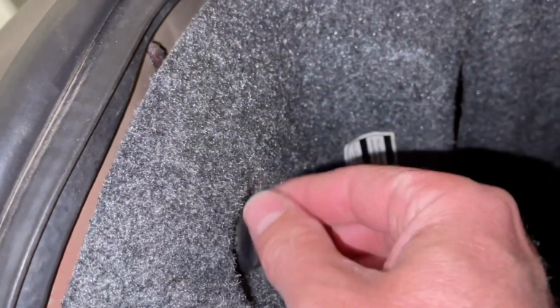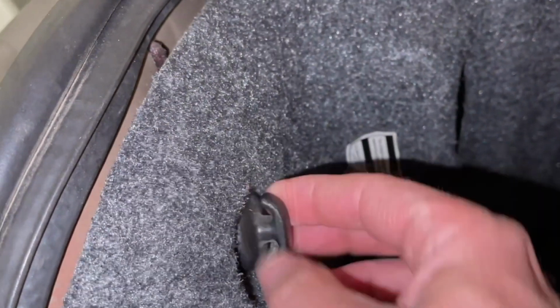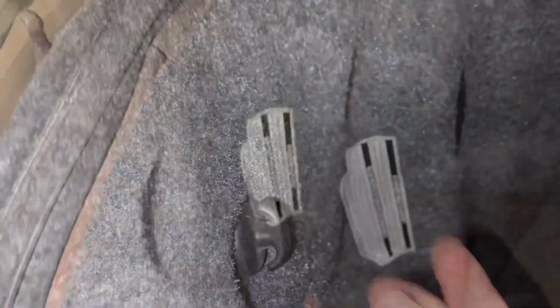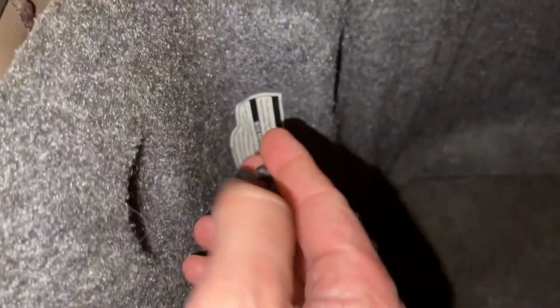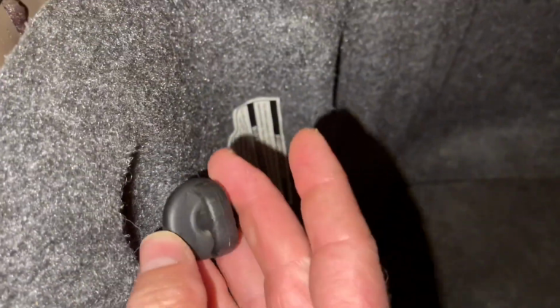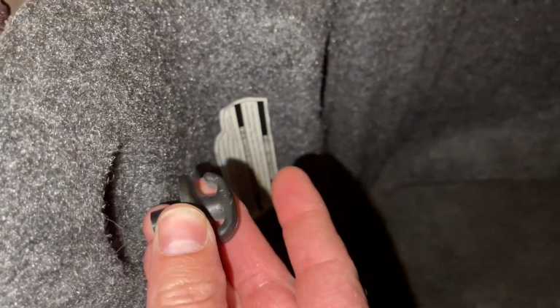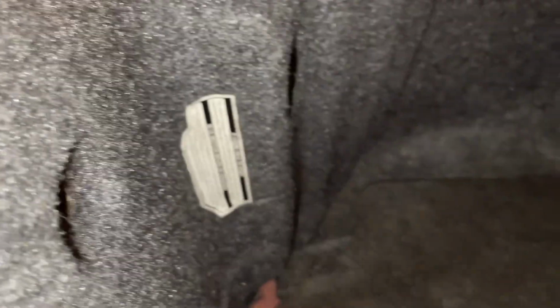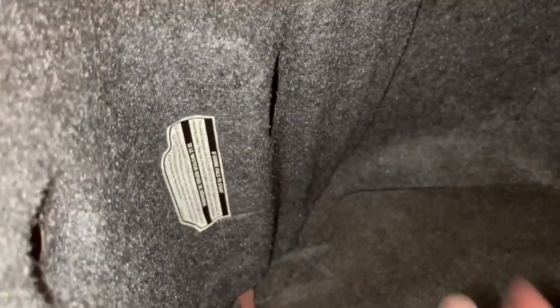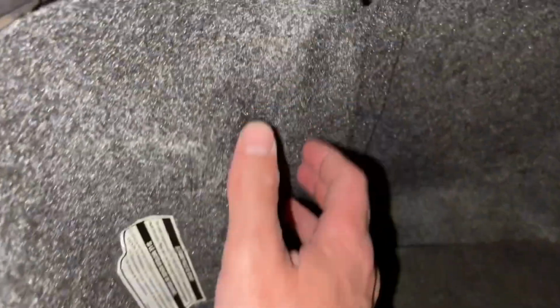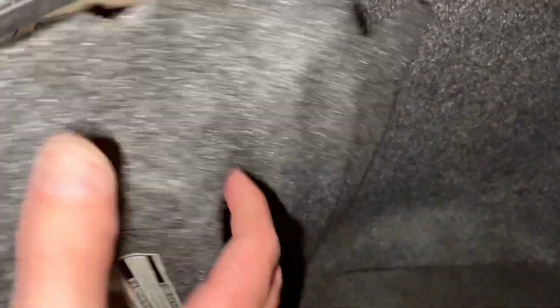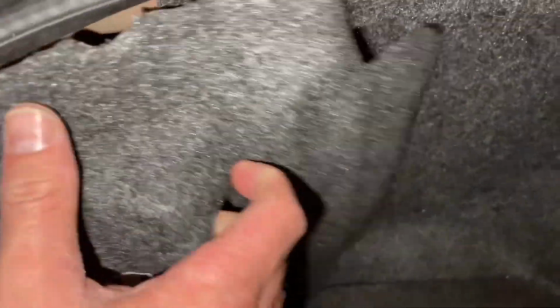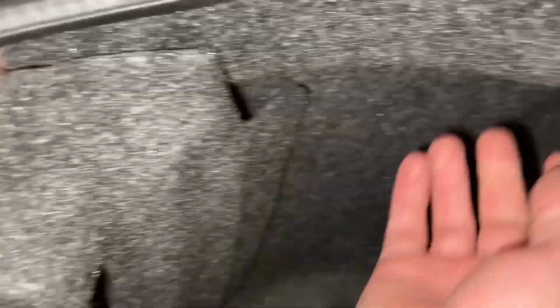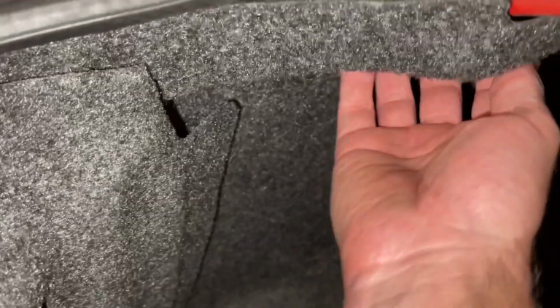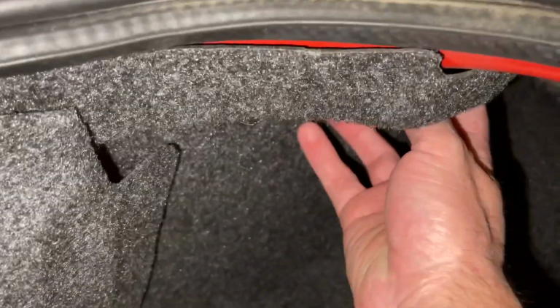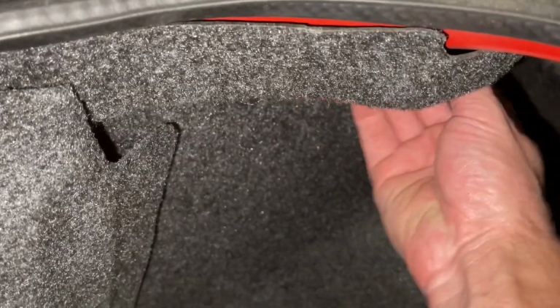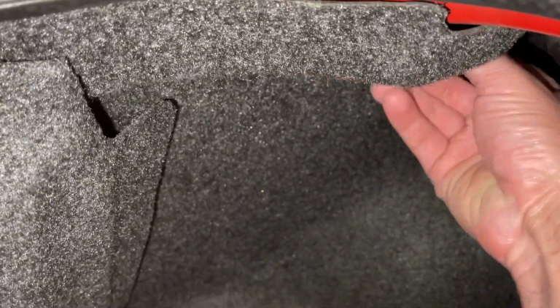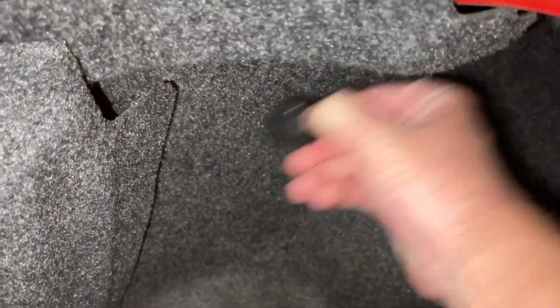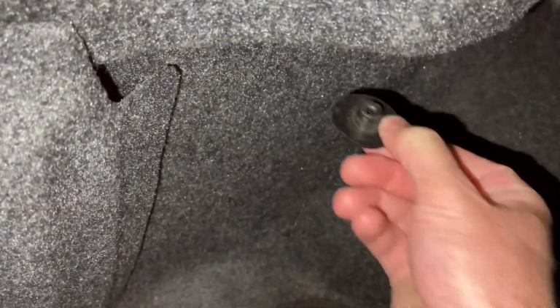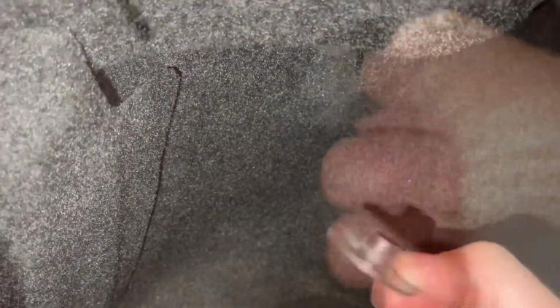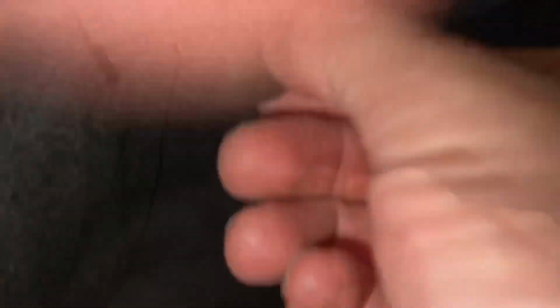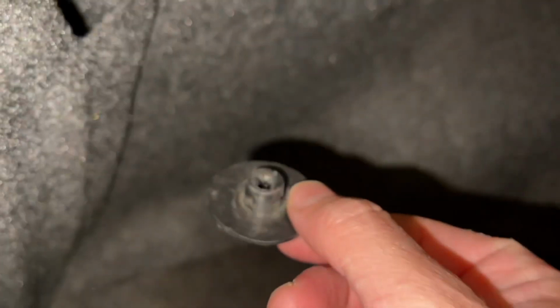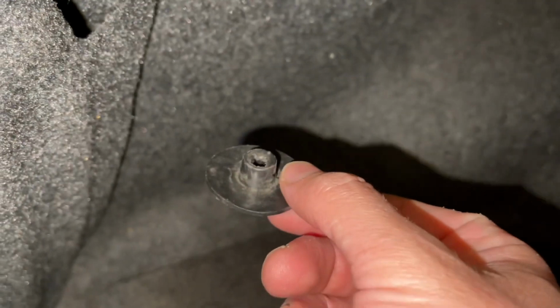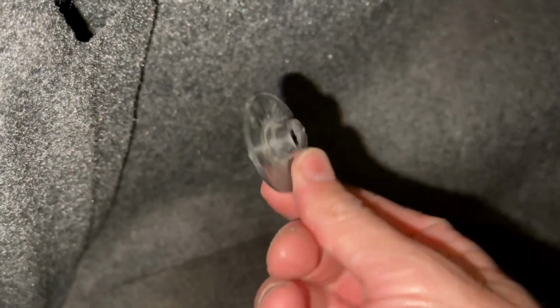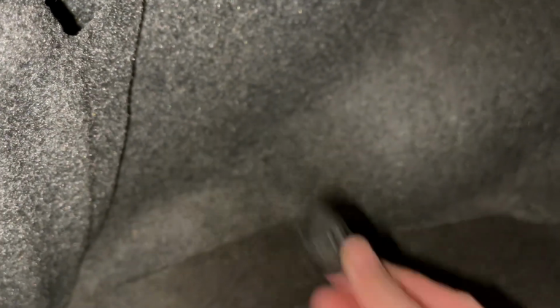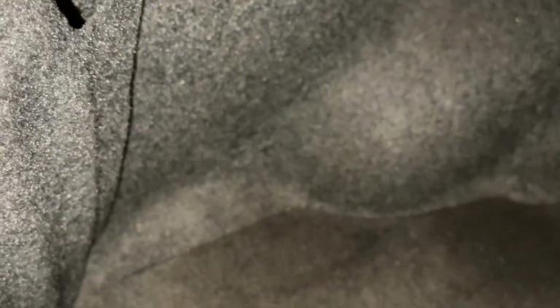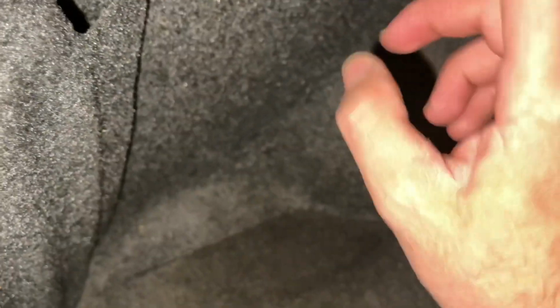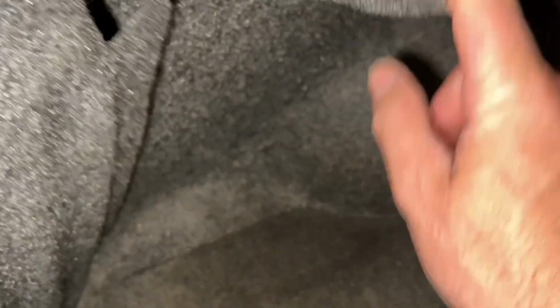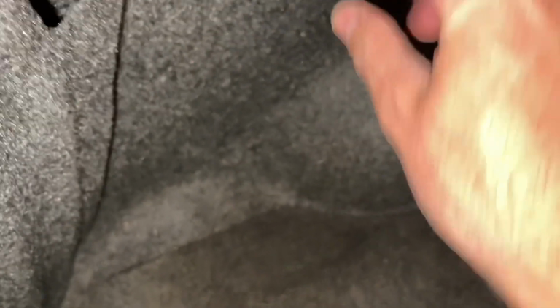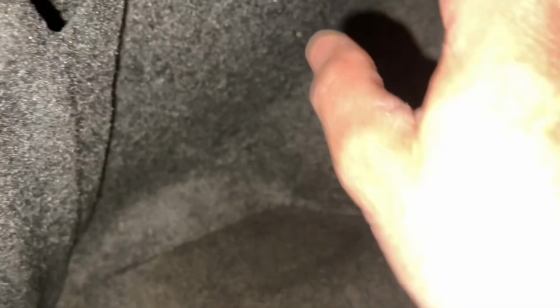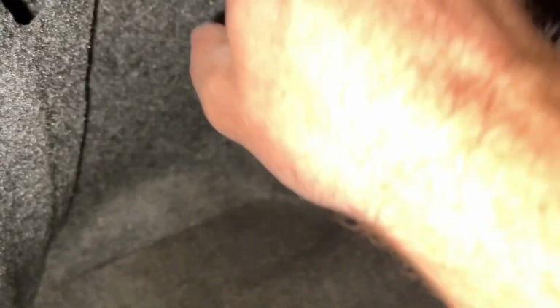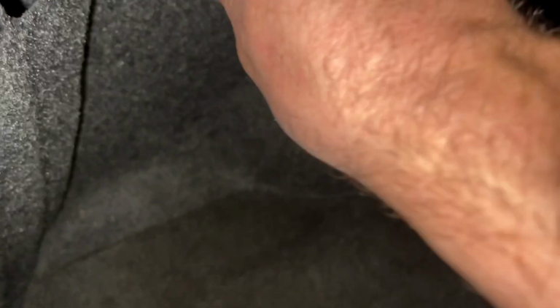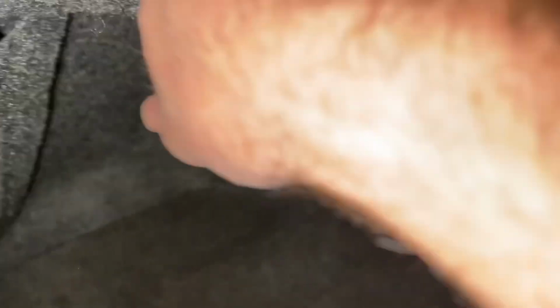You'll just take out this little screw here. There's also a little pull-down pin located right about here, and you pull down on it and it will pop off. Once you get the carpet pulled back, you'll see it in here. This is on the driver side.